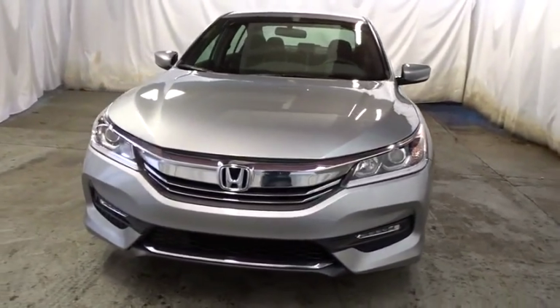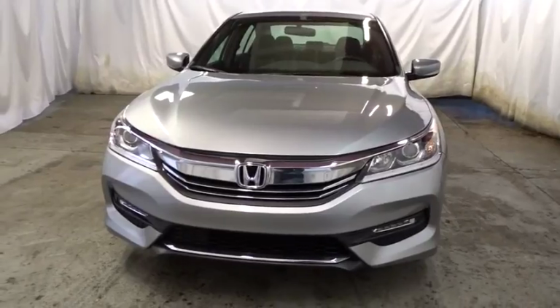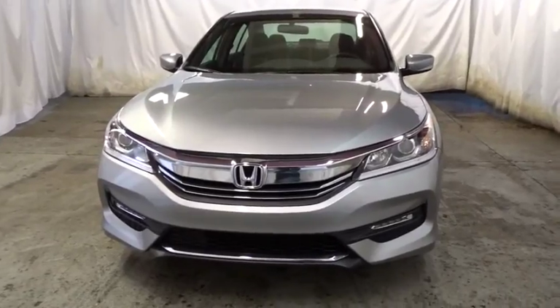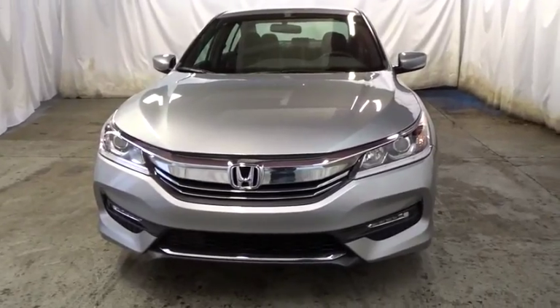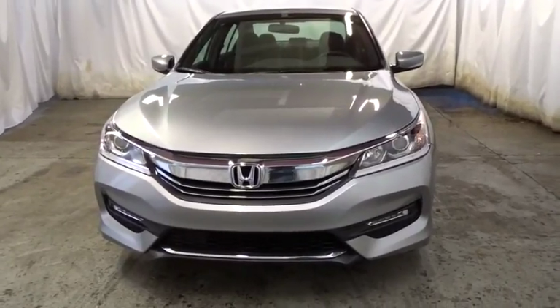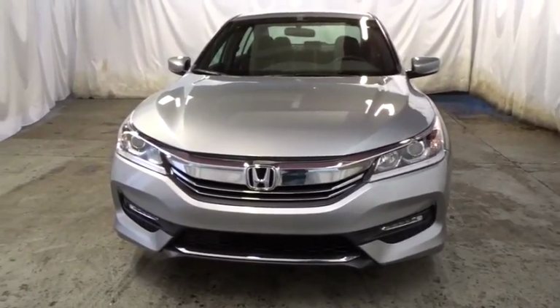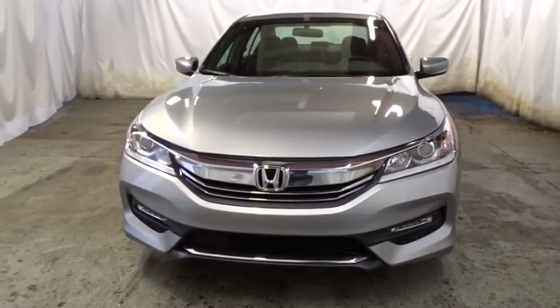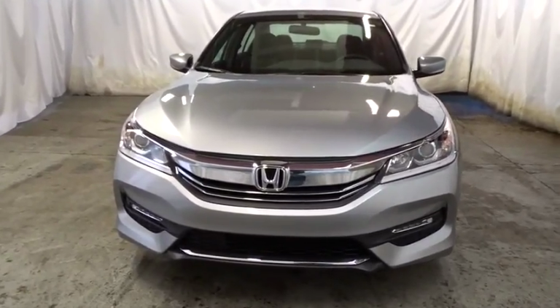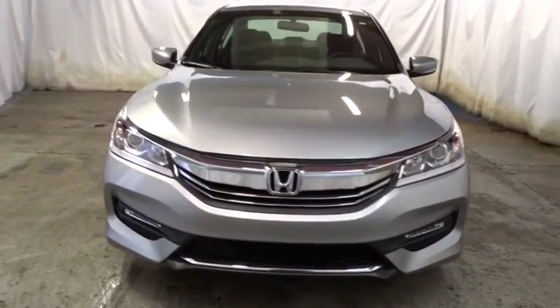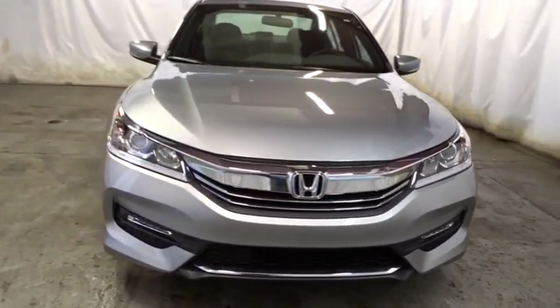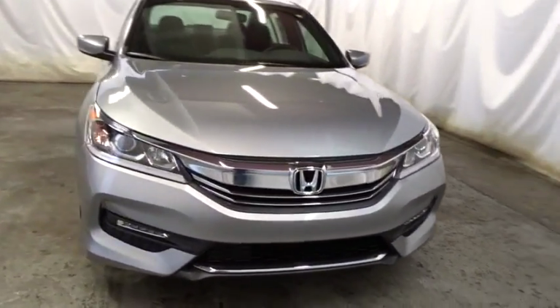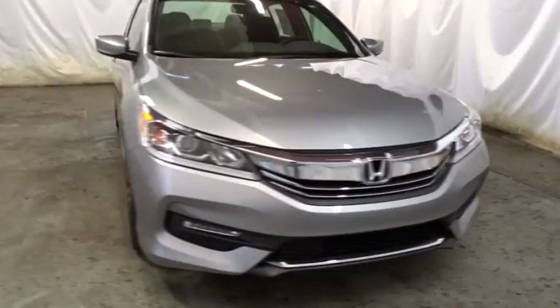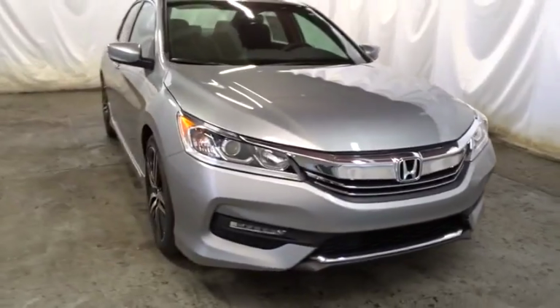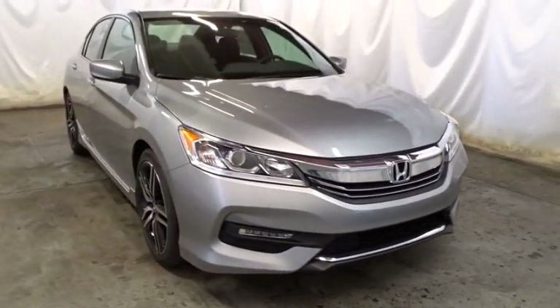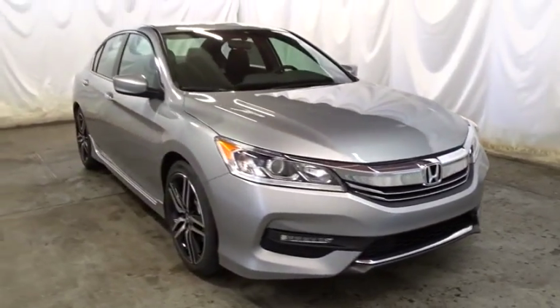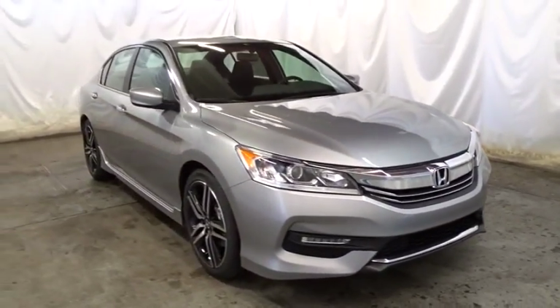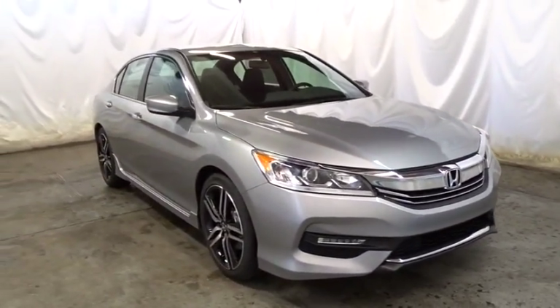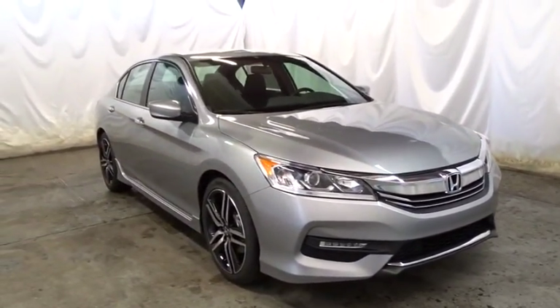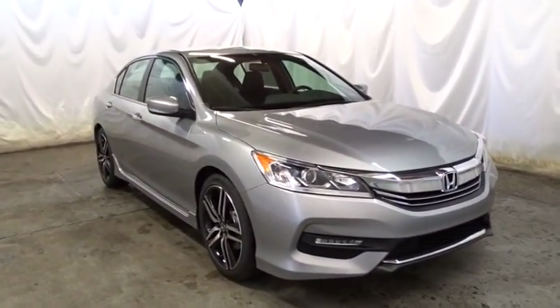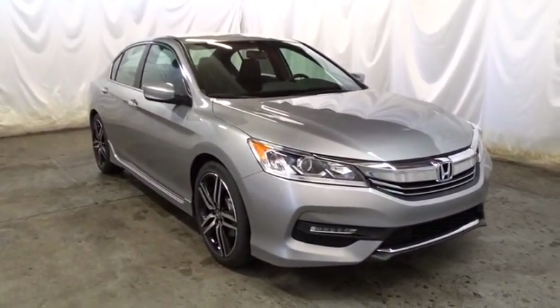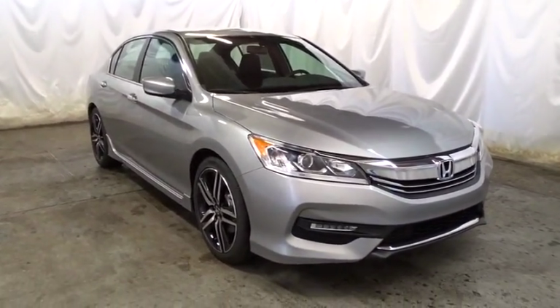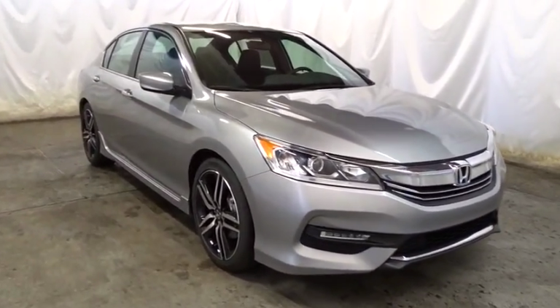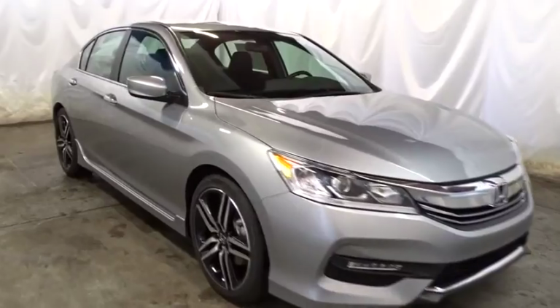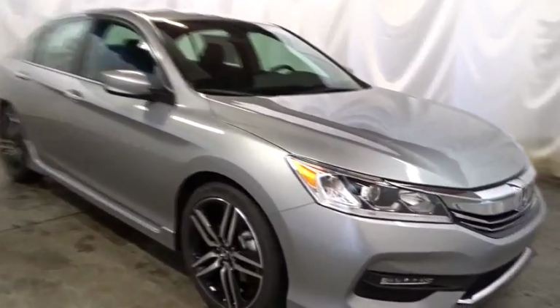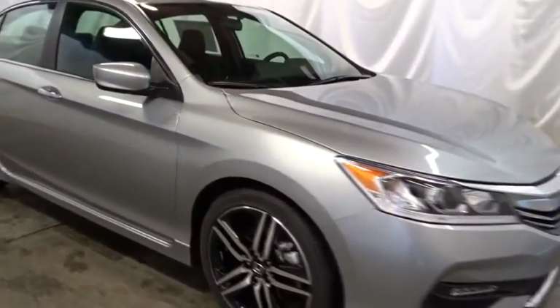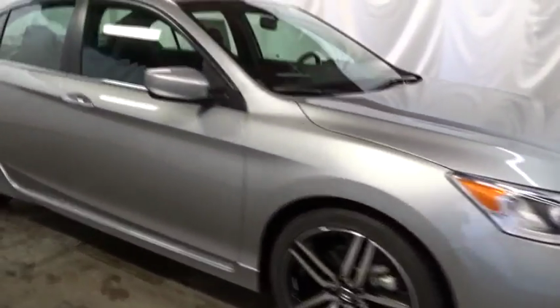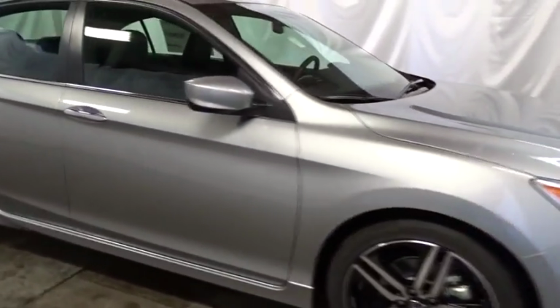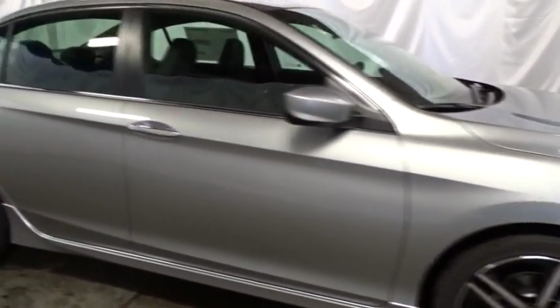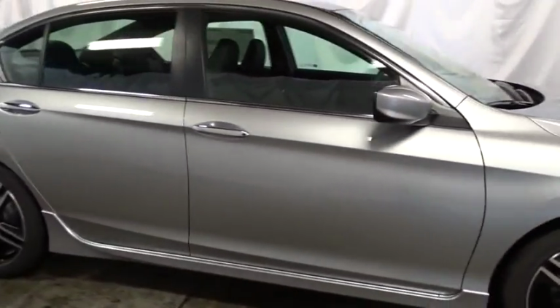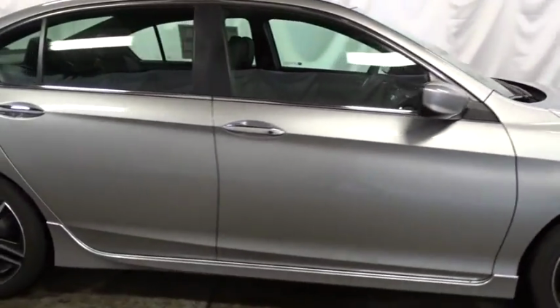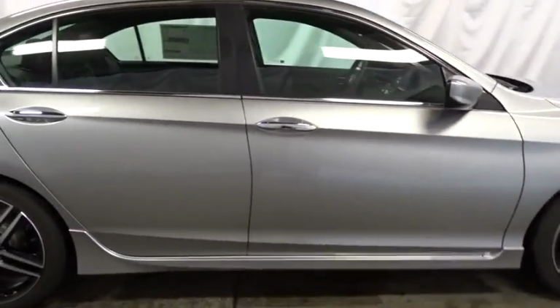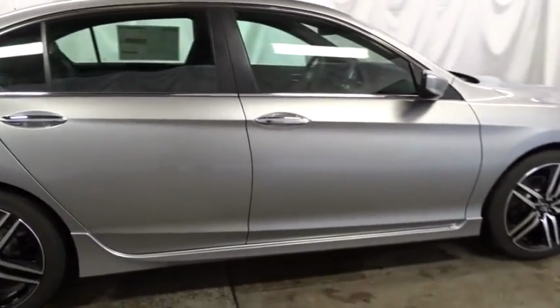This vehicle has less than 100 miles. Here are some of this vehicle's great options: keyless entry, backup camera, Bluetooth, front wheel drive, fog light, trip computer, day and night rear view mirror, outside temperature gauge, tachometer.